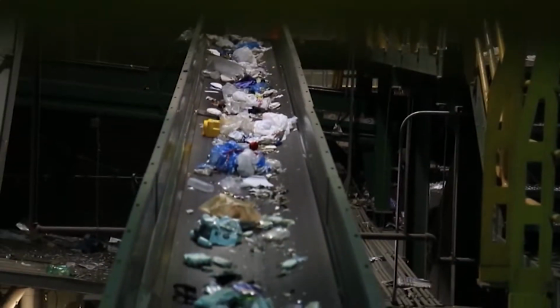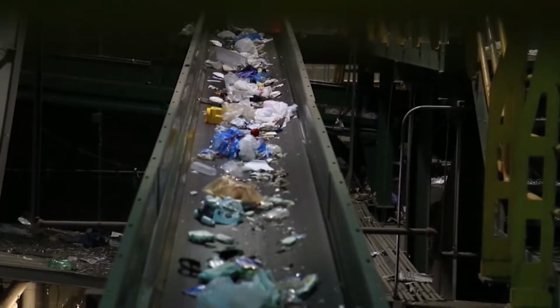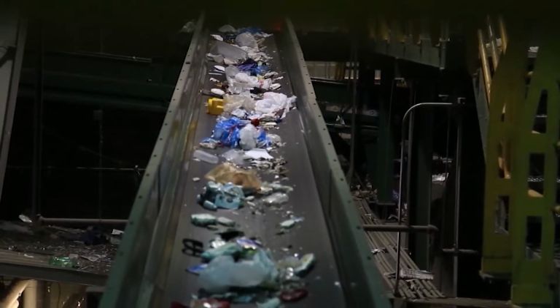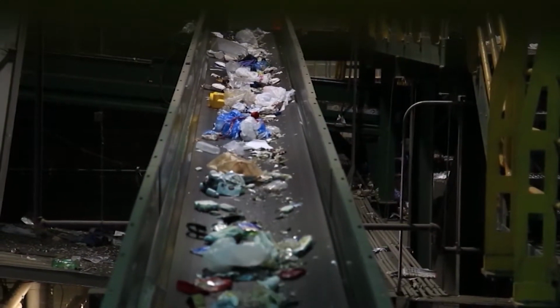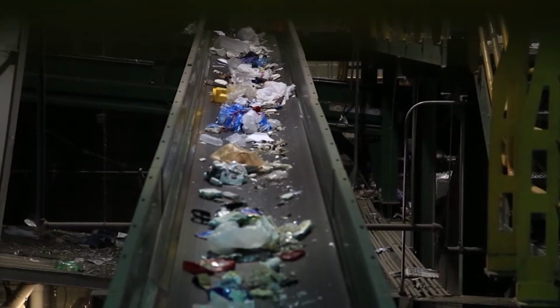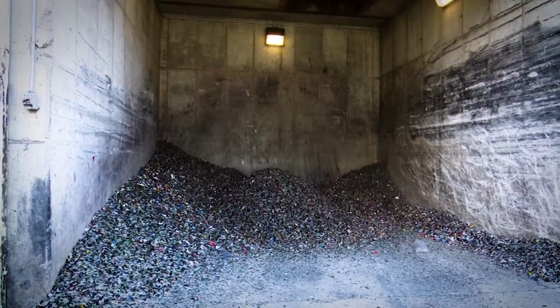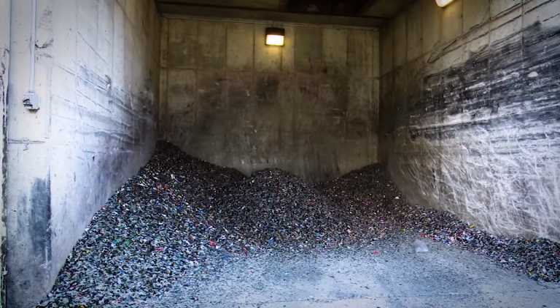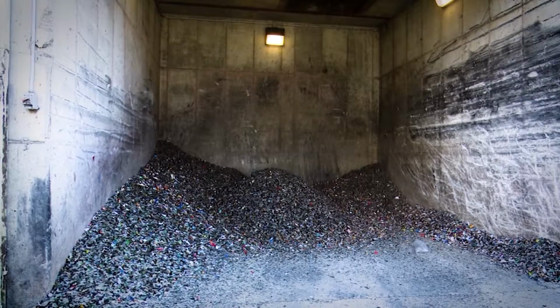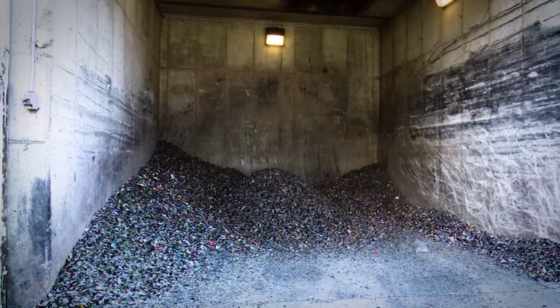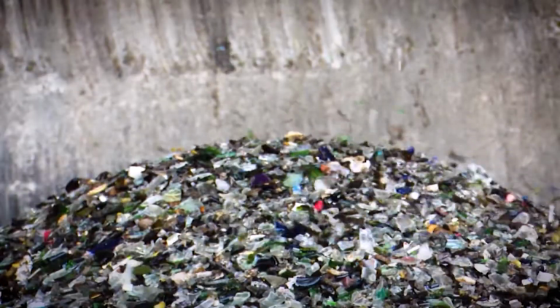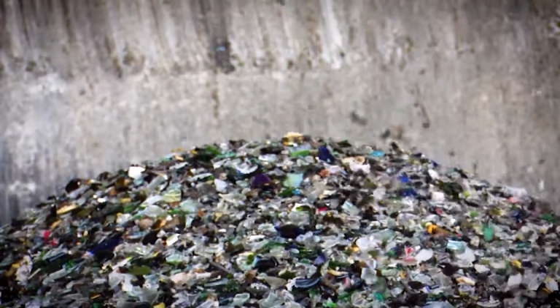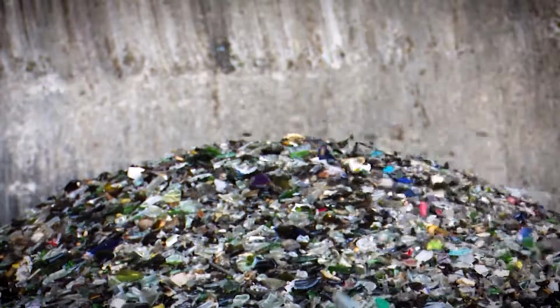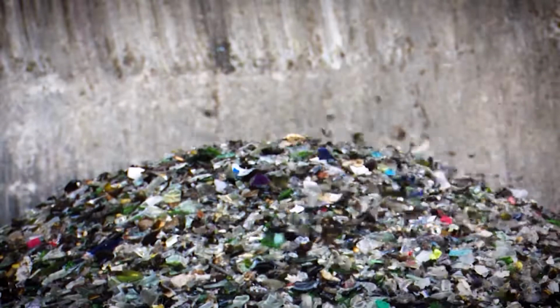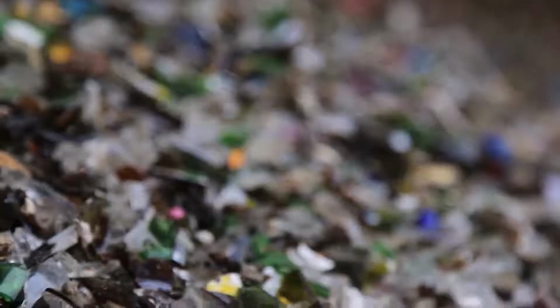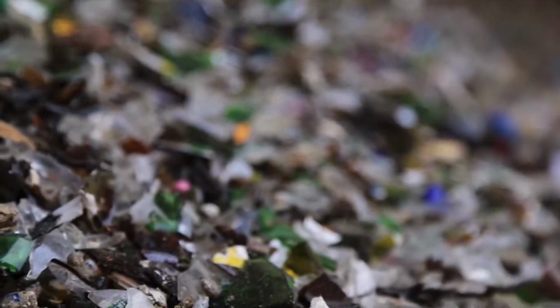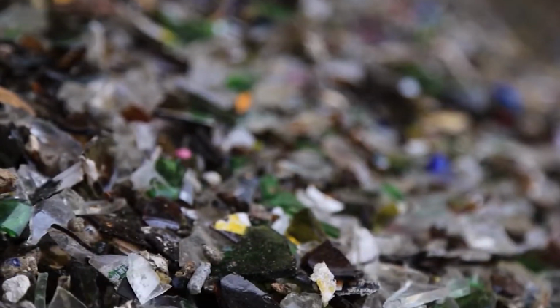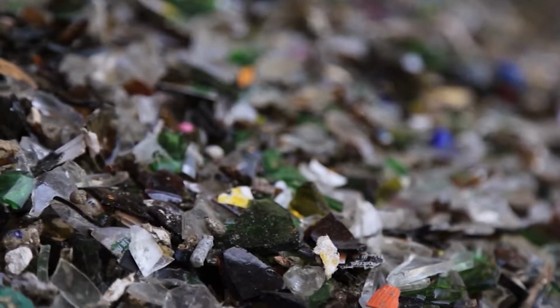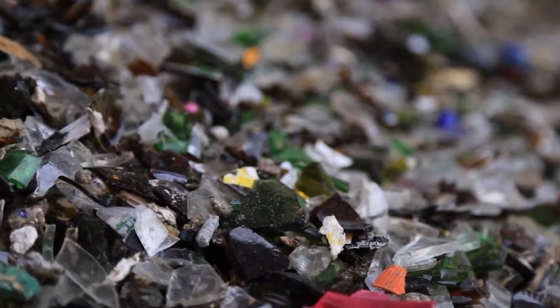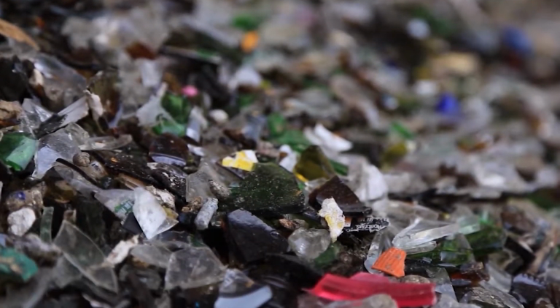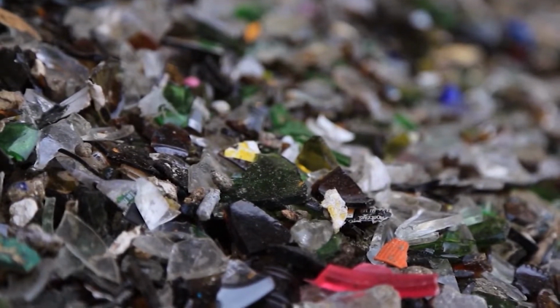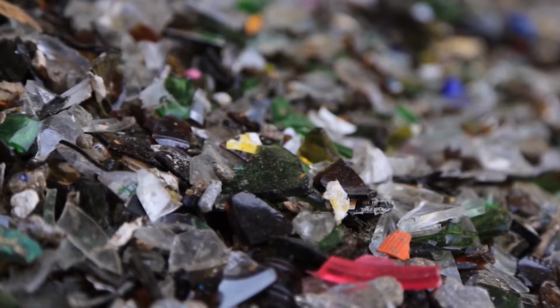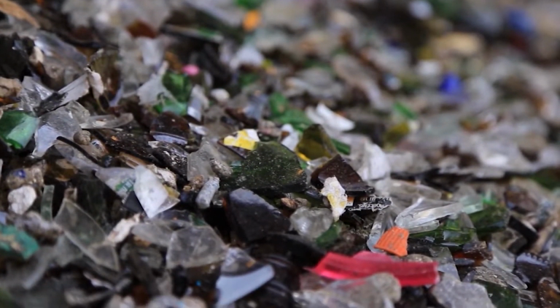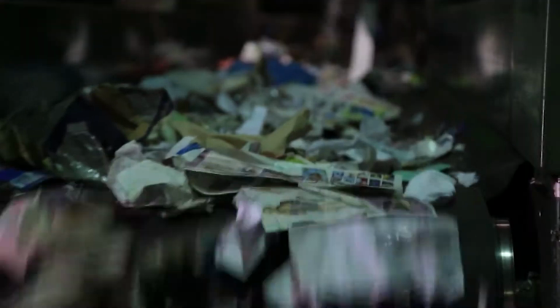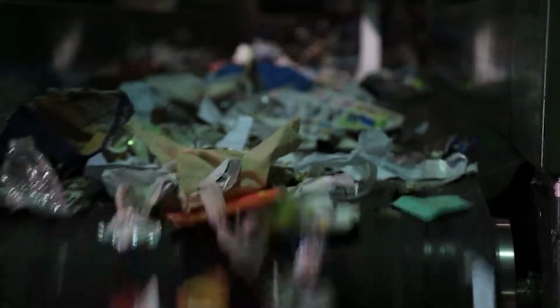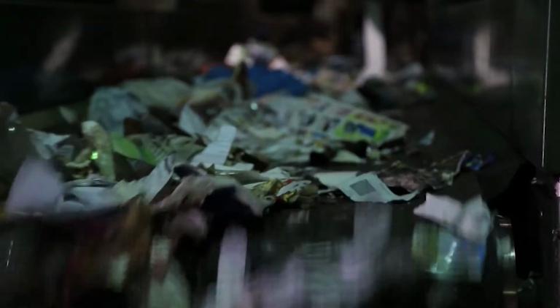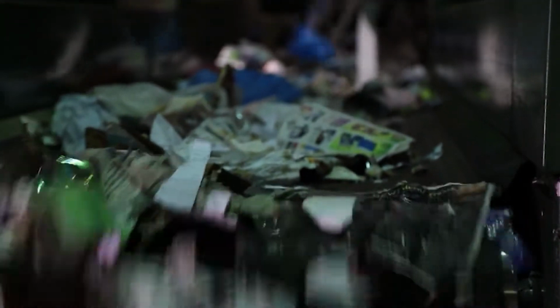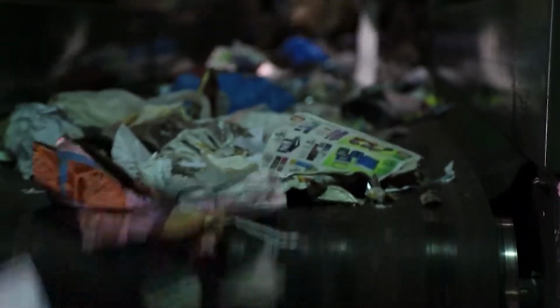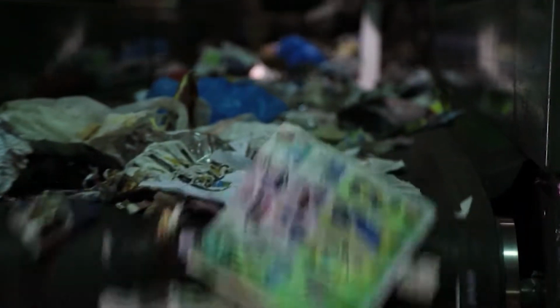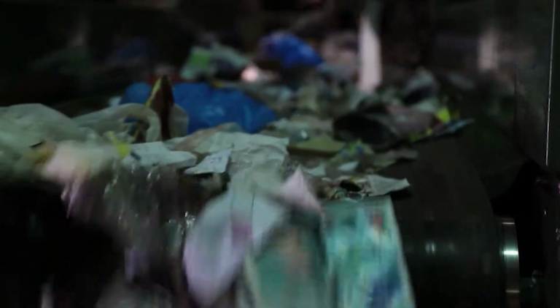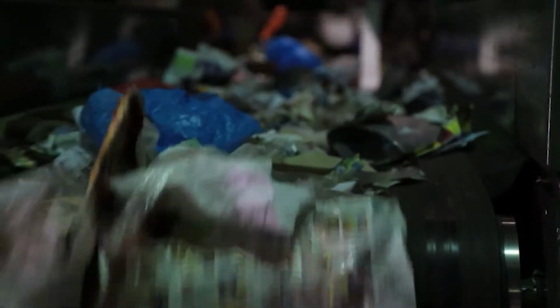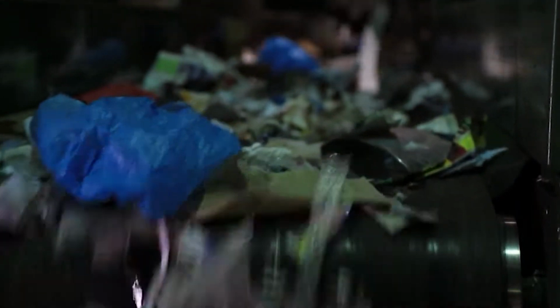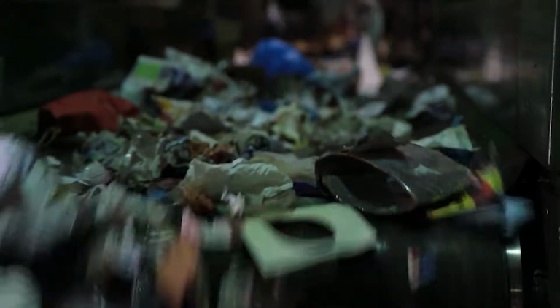And gravity helps too. Glass is heavy, so it sinks to the bottom where it's broken up into little bits before it's recycled. Paper is light, so it rises to the top on a conveyor belt.